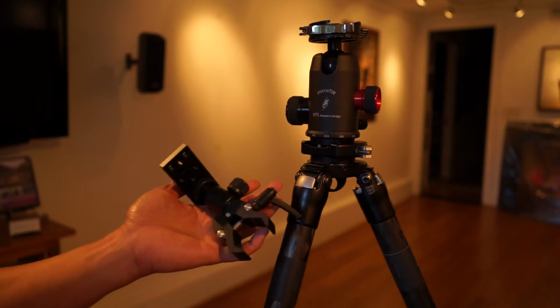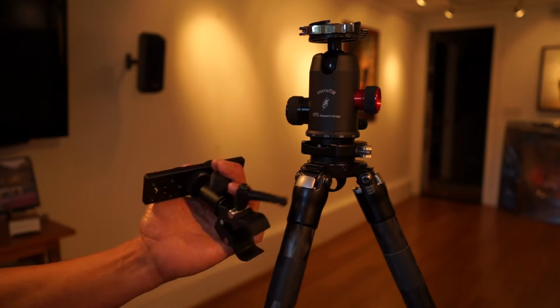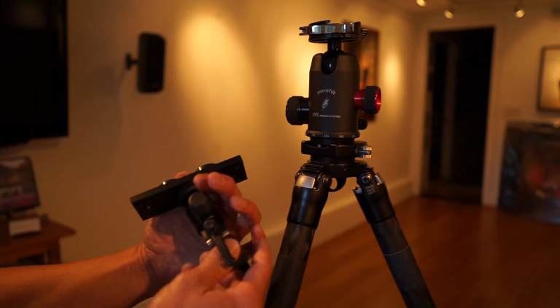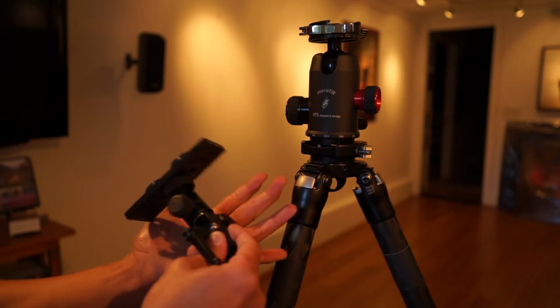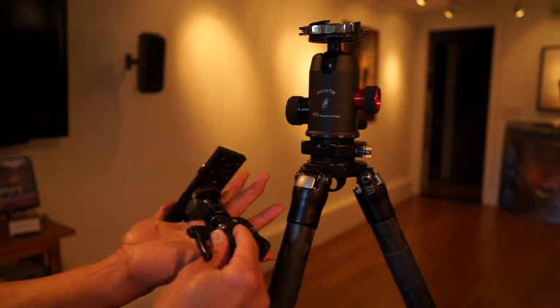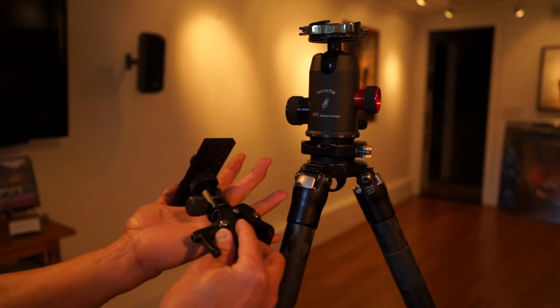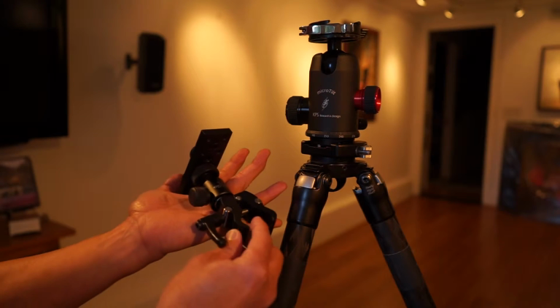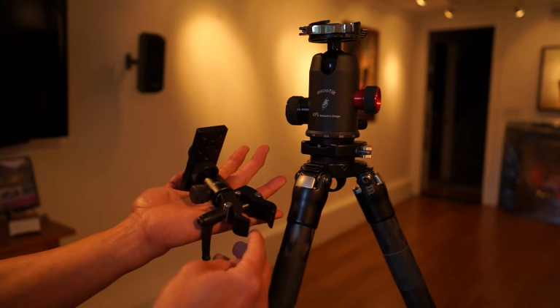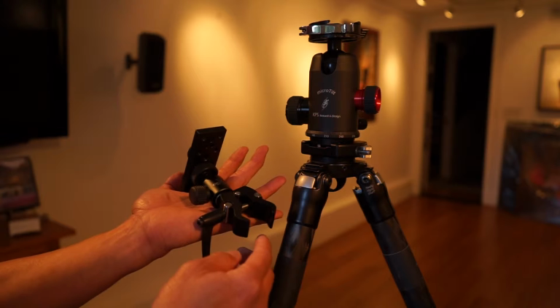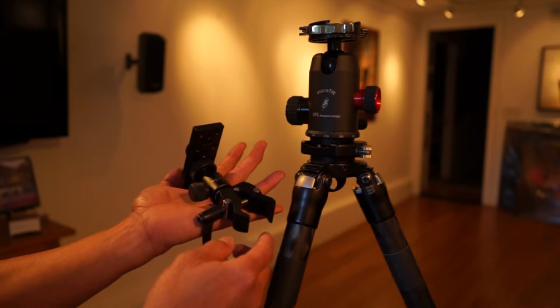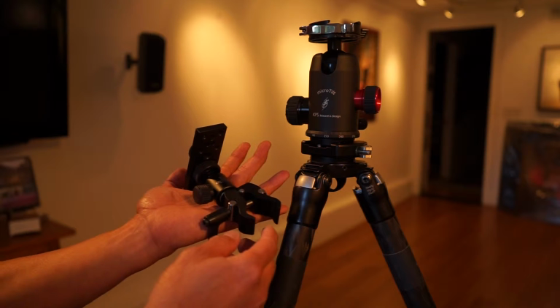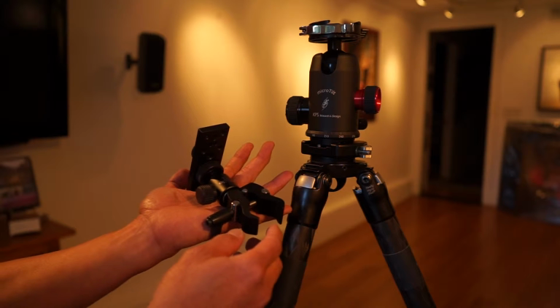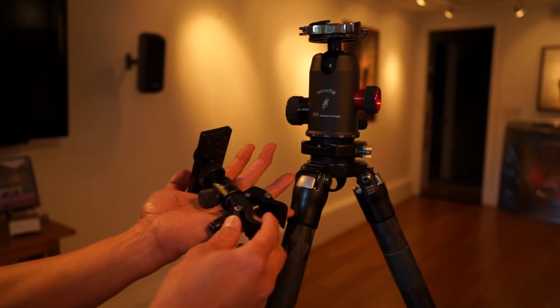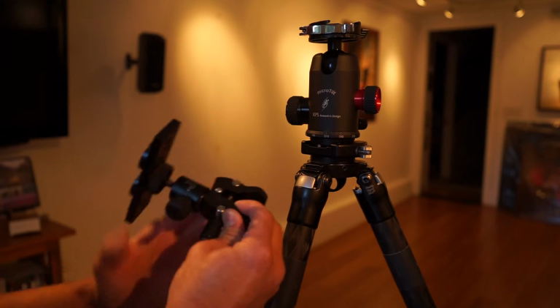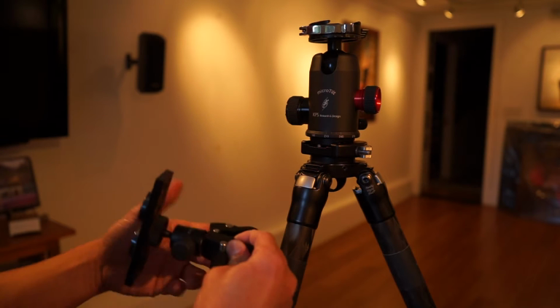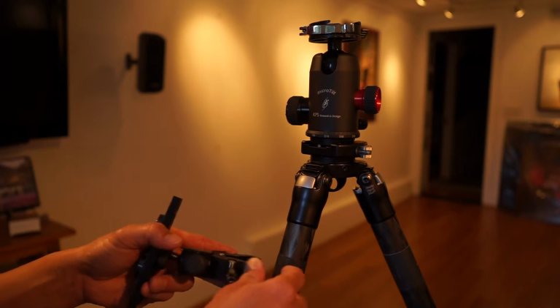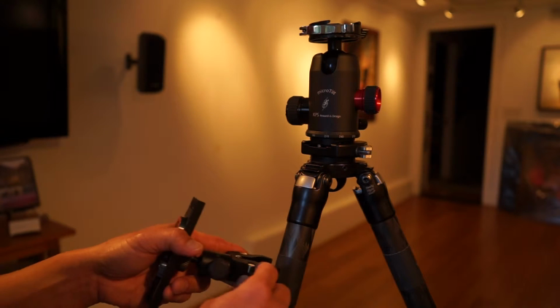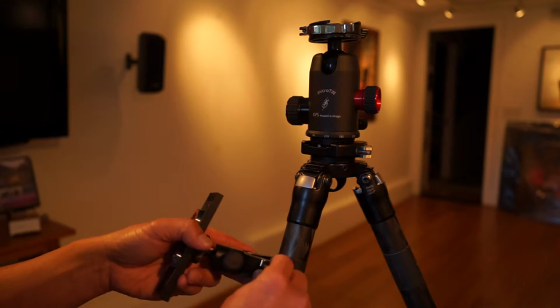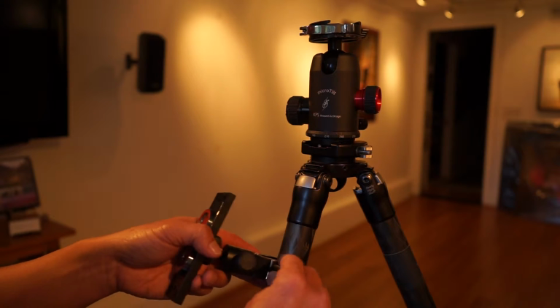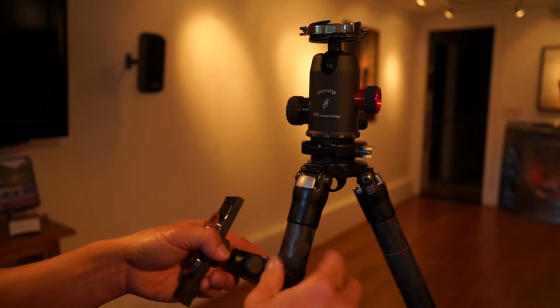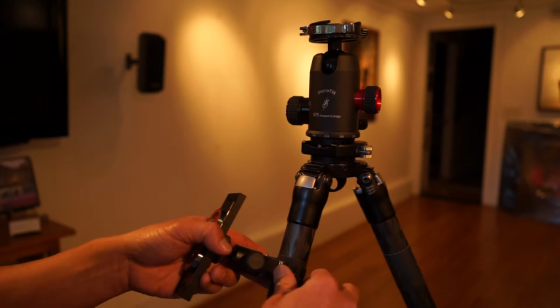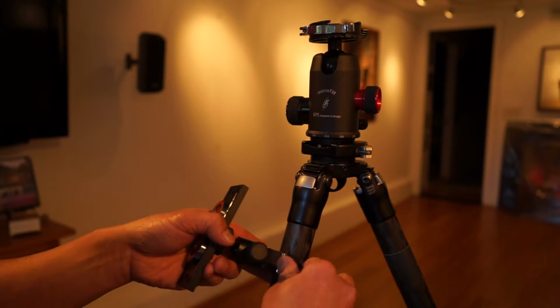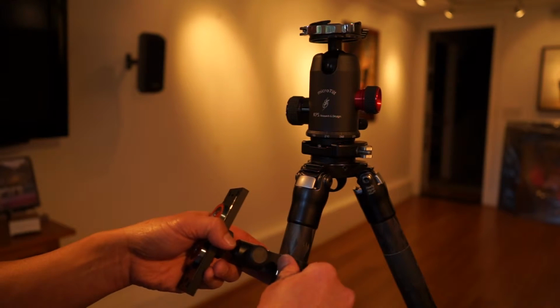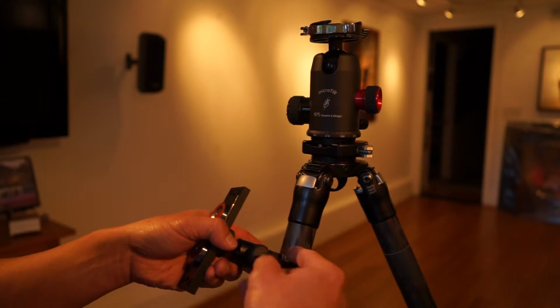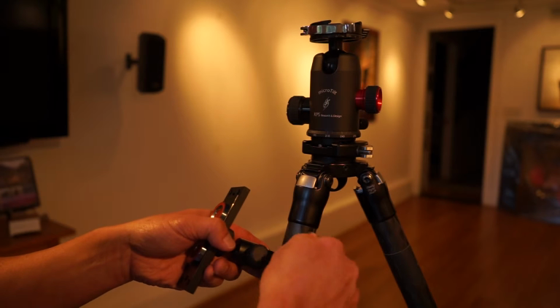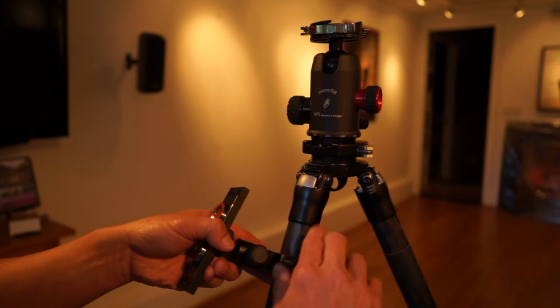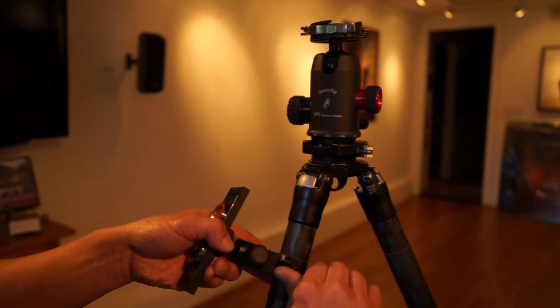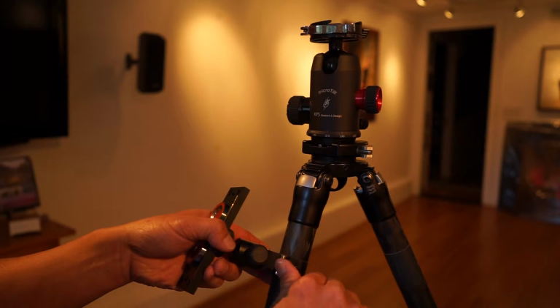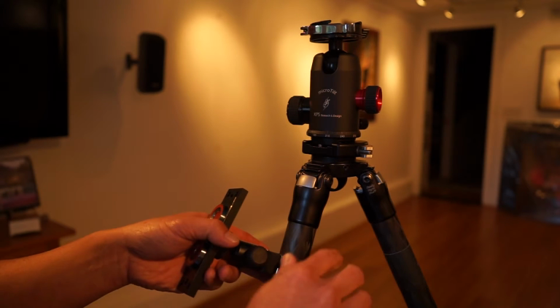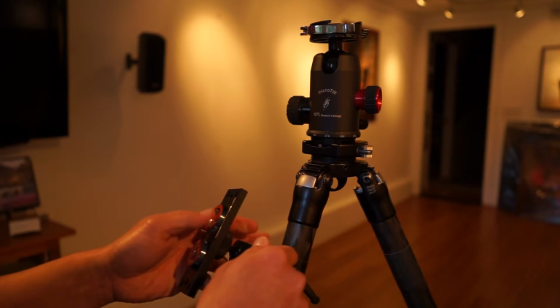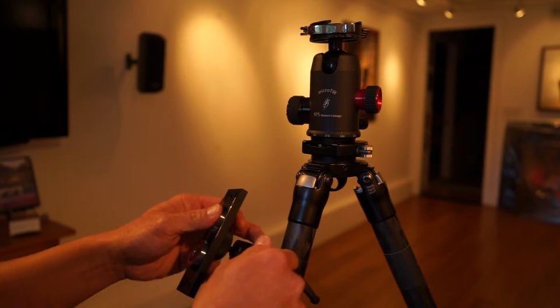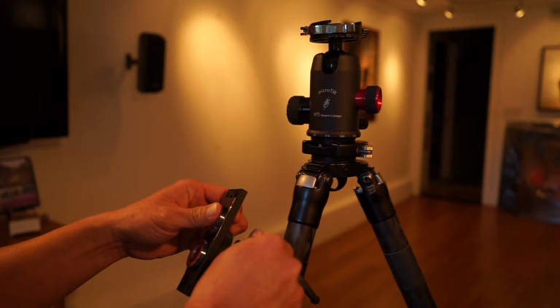This third version of the system weighs less than one pound, is small and compact, and easy to travel with.